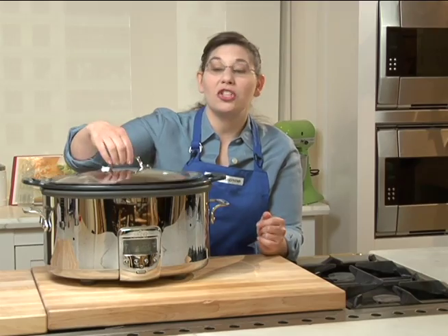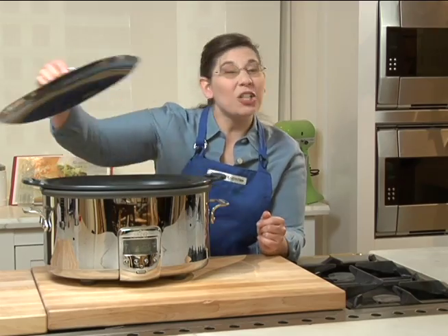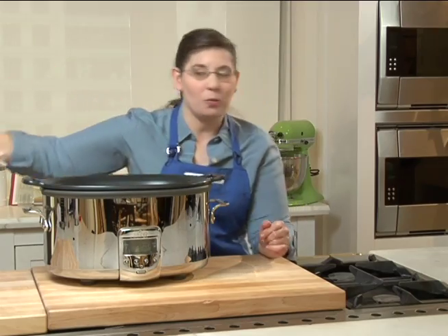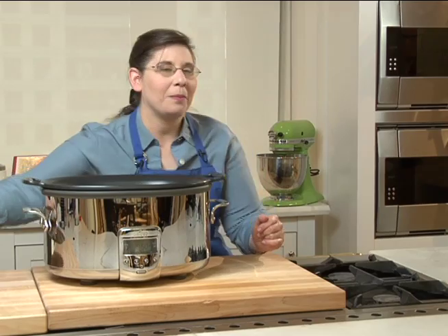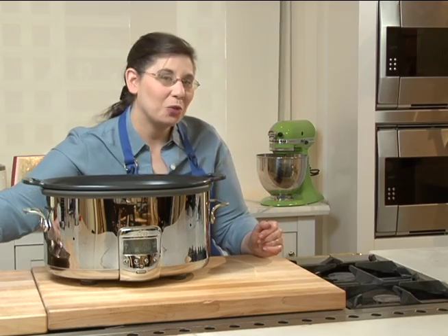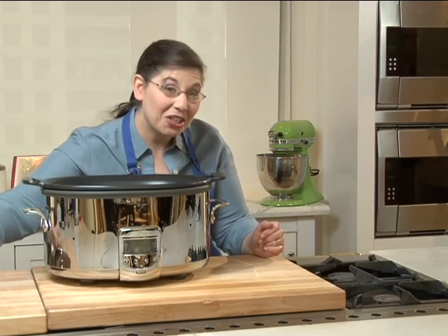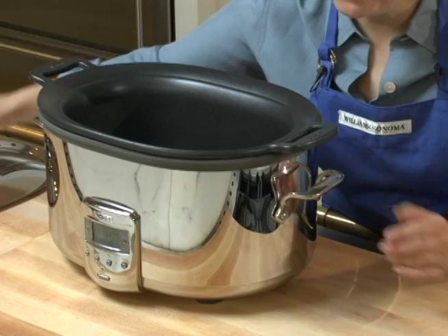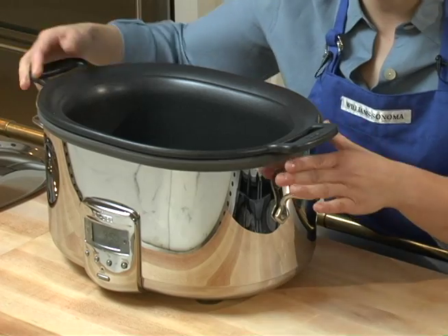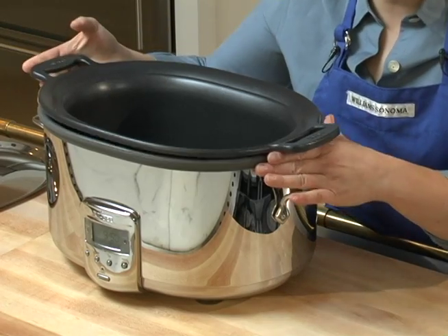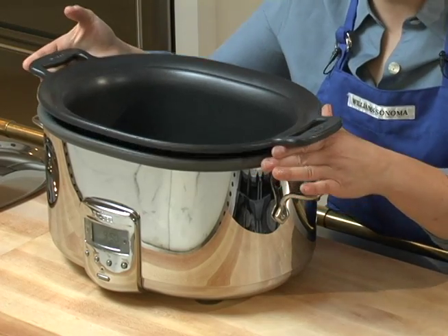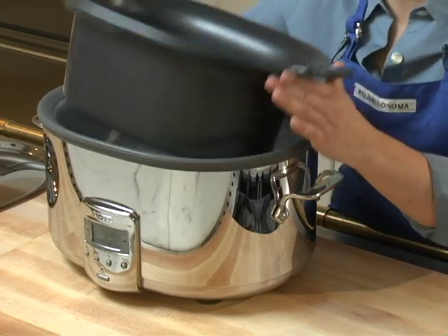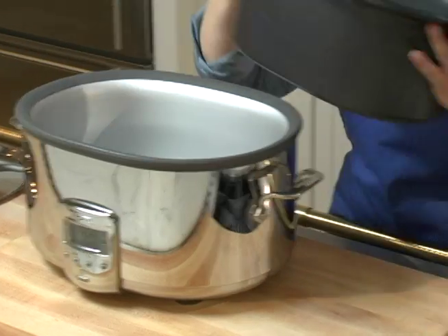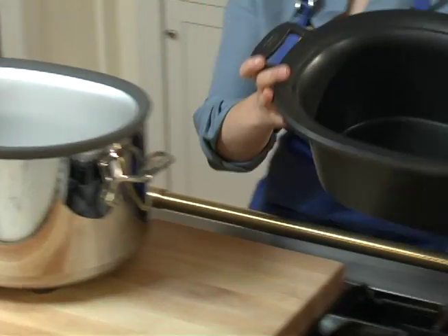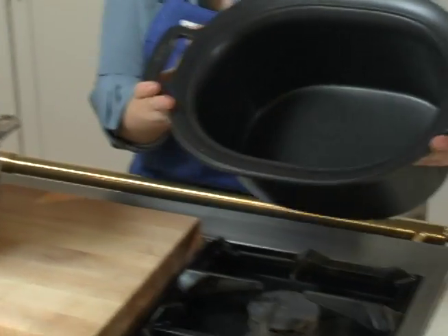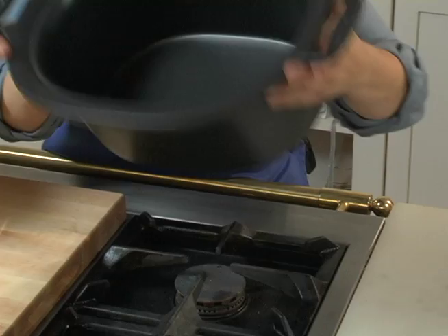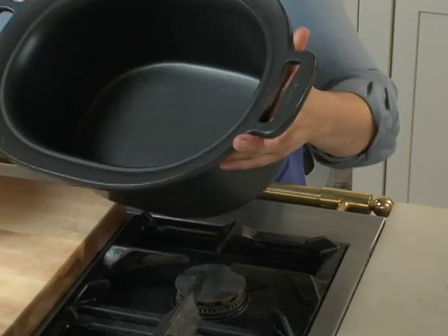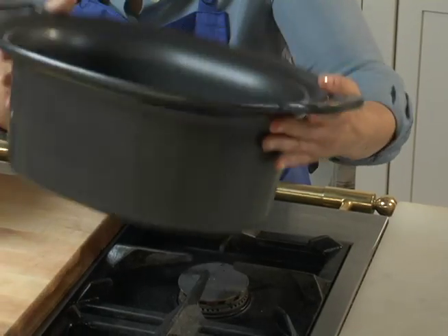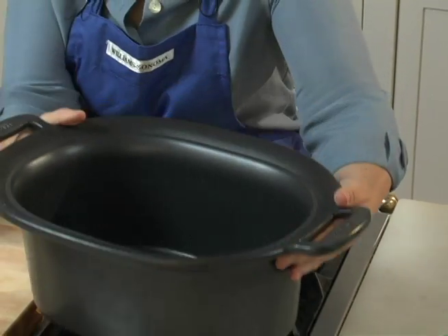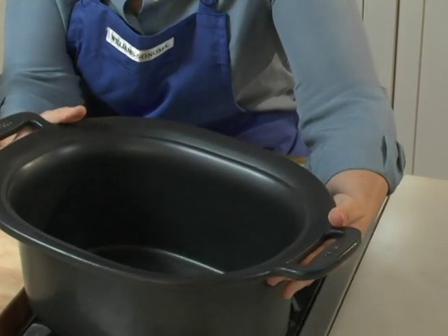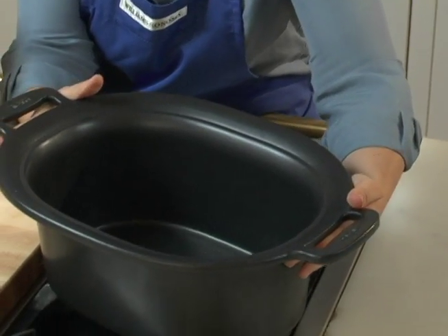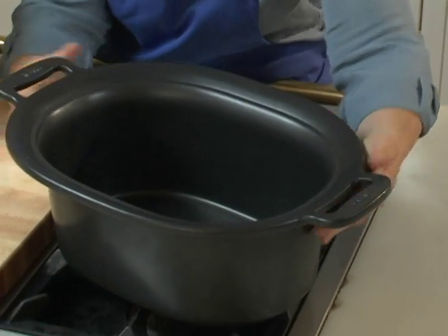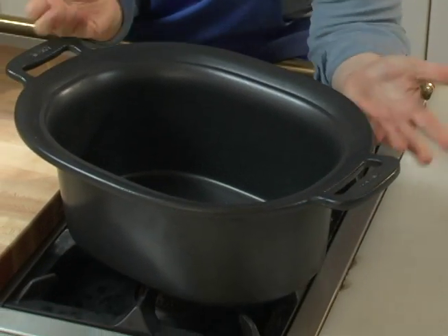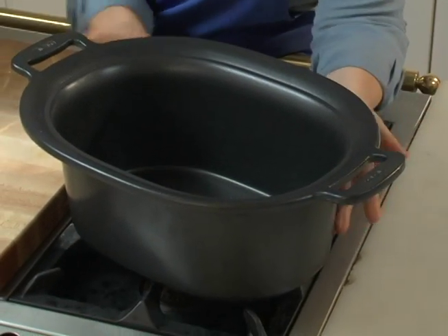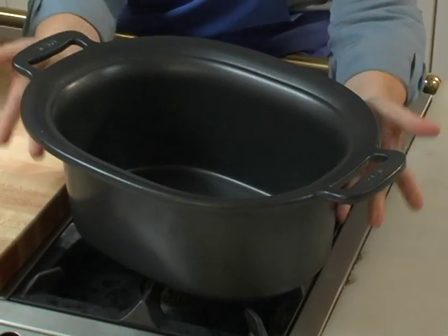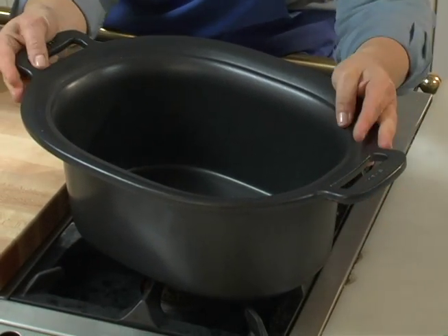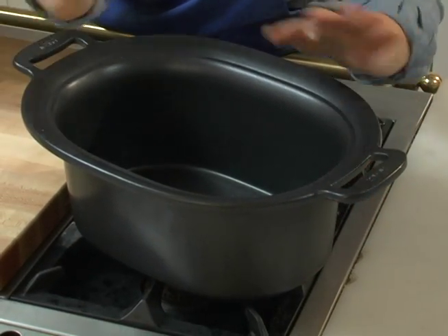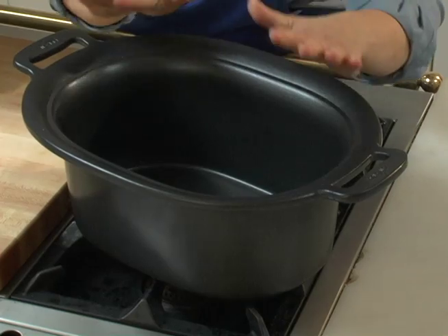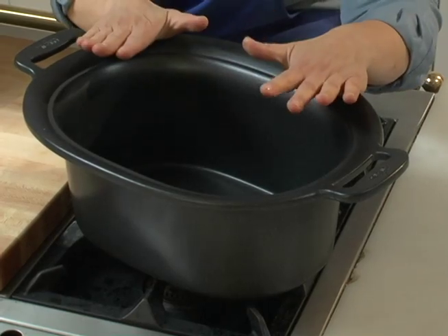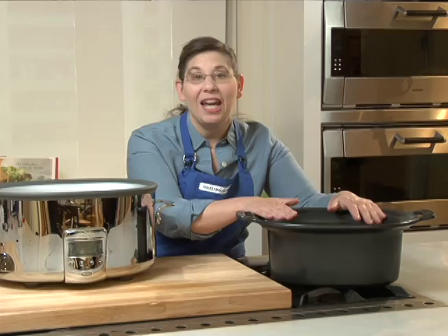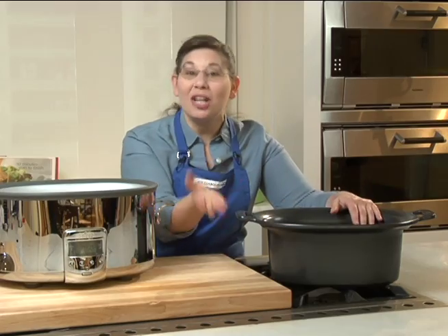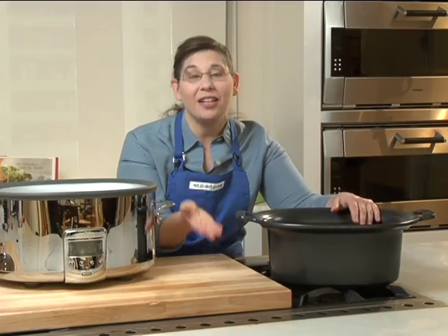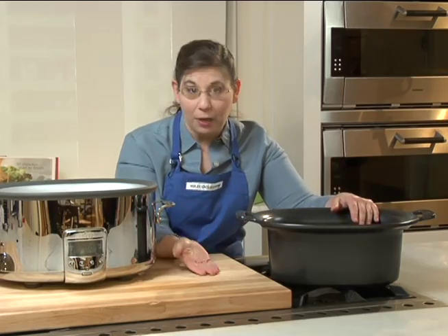What's extra special about this one in particular is that it has a cast aluminum insert, which means it's one piece of aluminum that's going to grab that heat and evenly distribute it up the sides of the pan. It works really efficiently and you're not dirtying an extra pot.